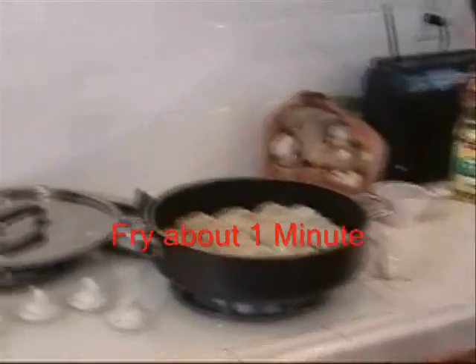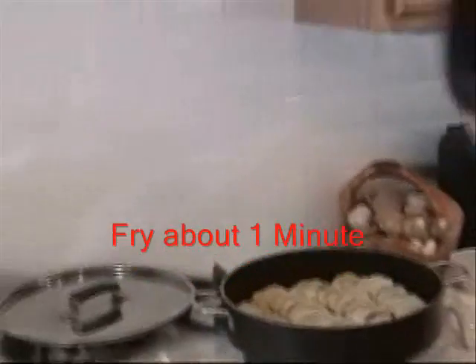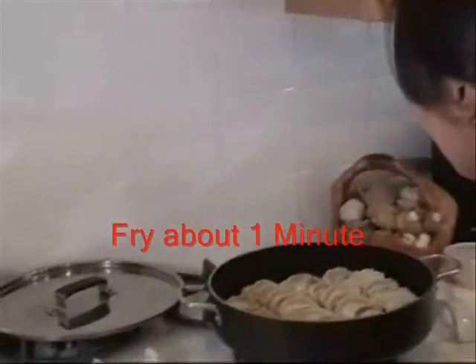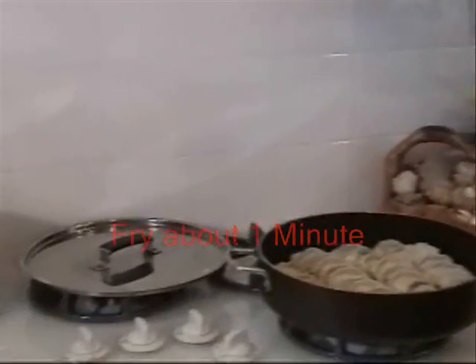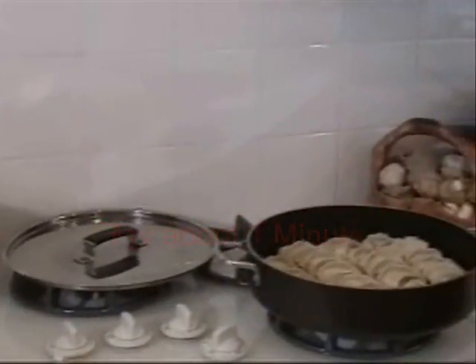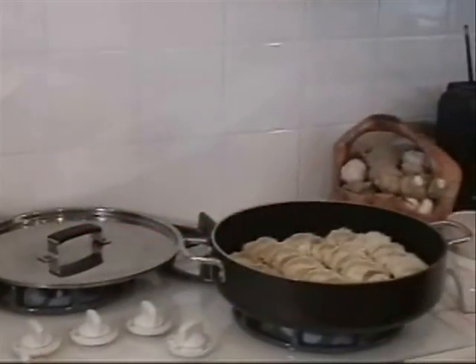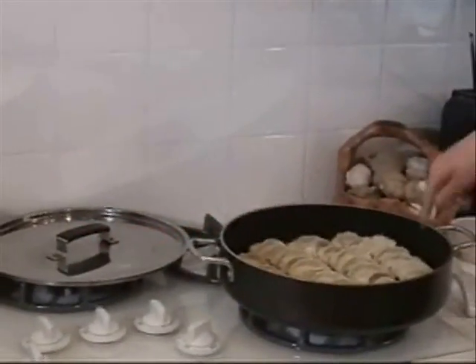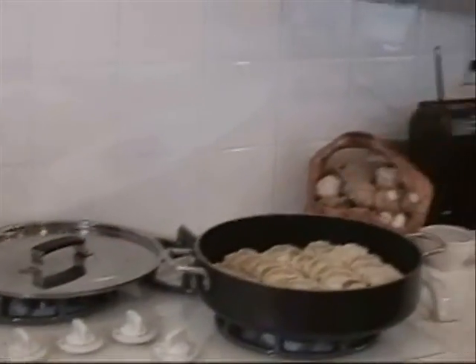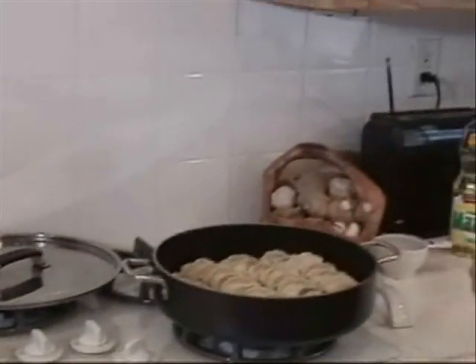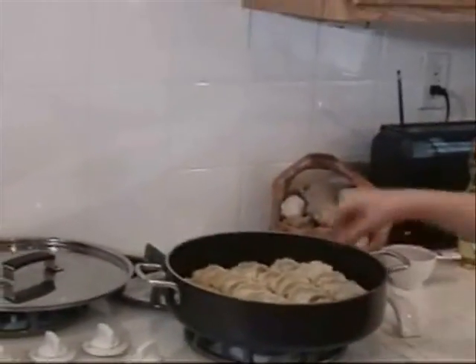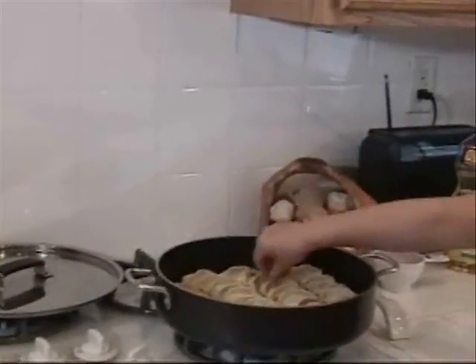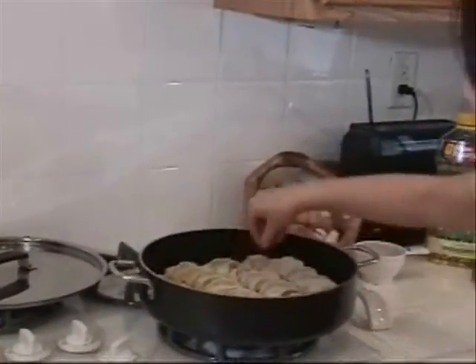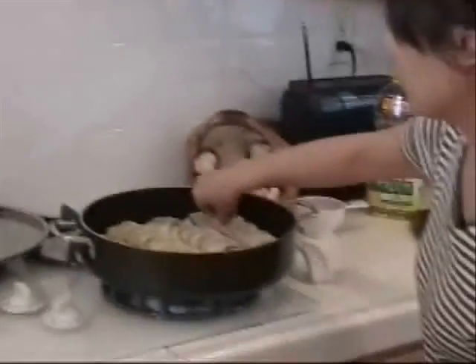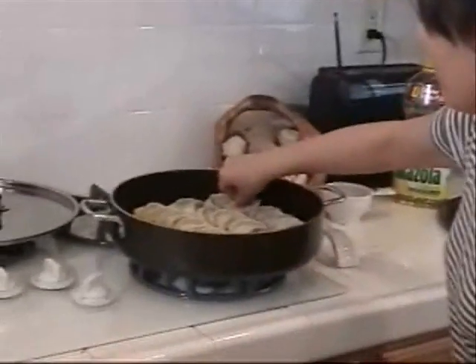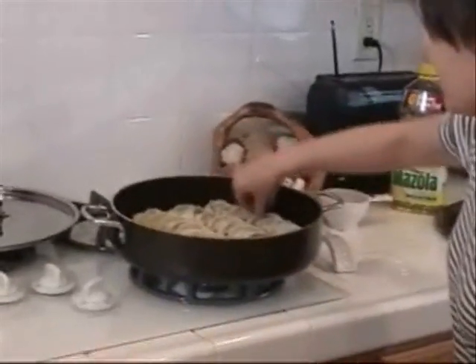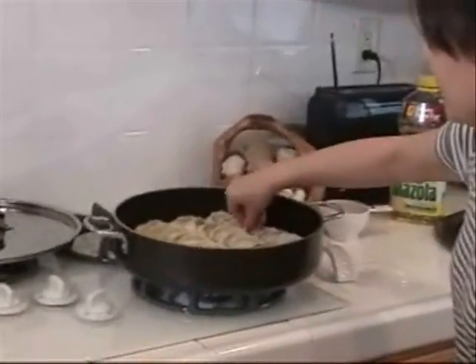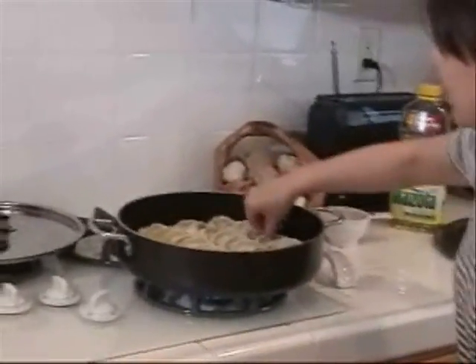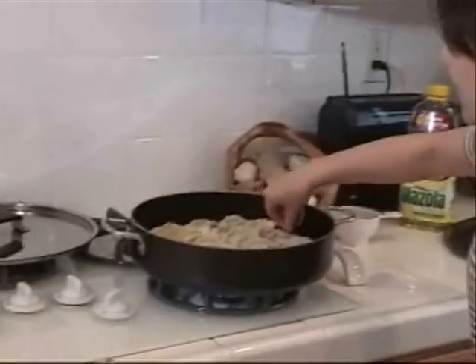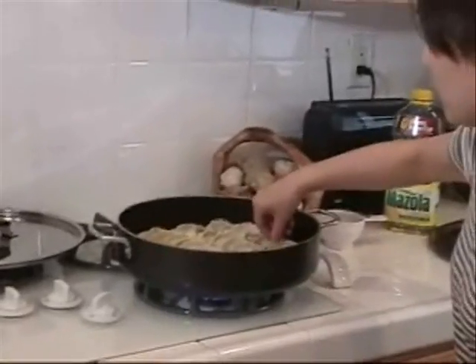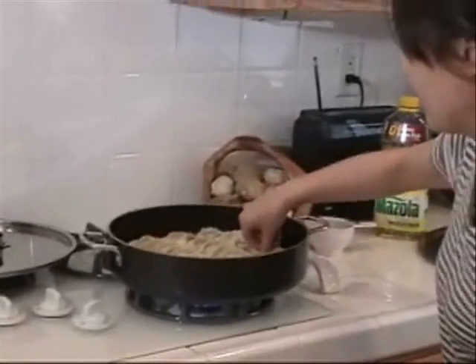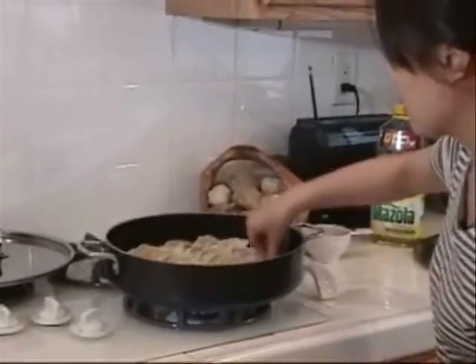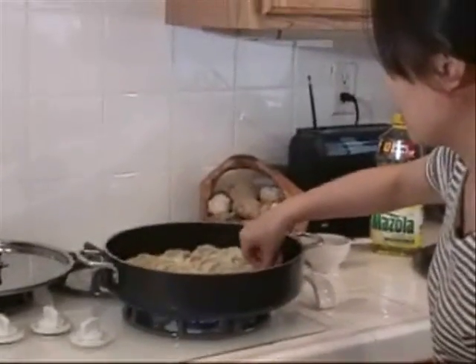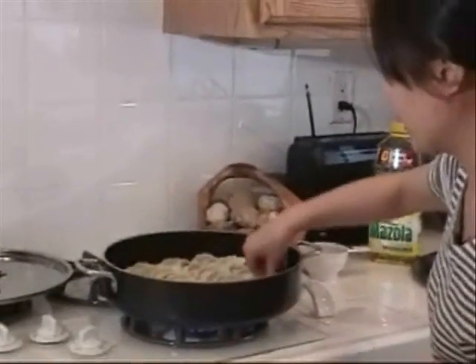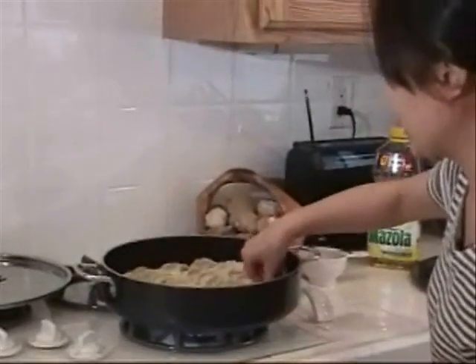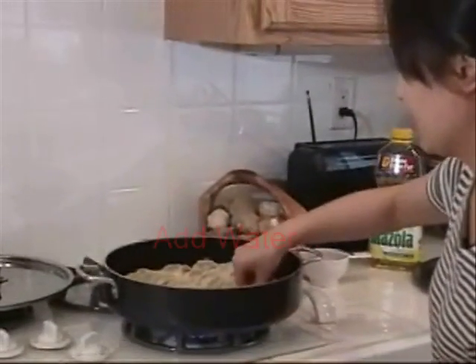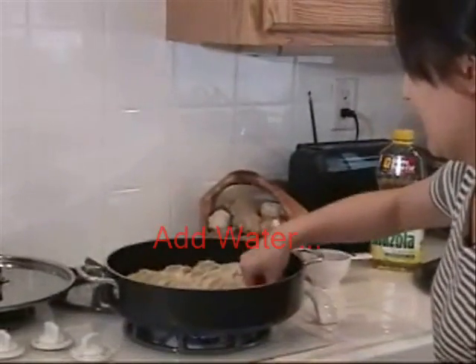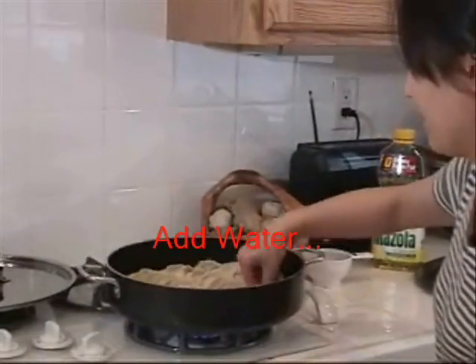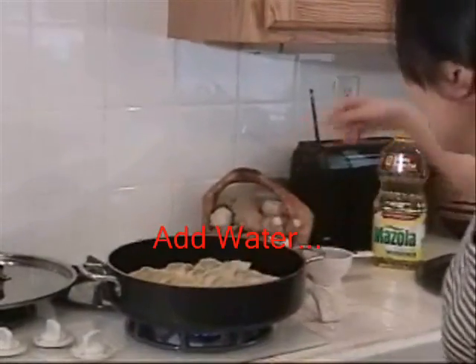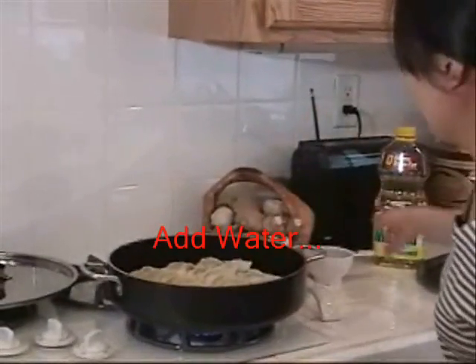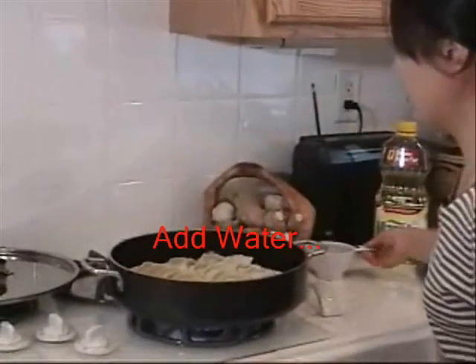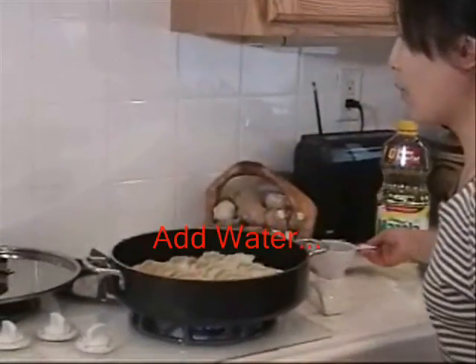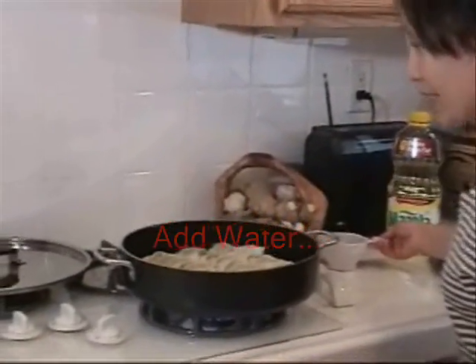You put them in to fry for about one minute. This is about one minute already. Then put in water.